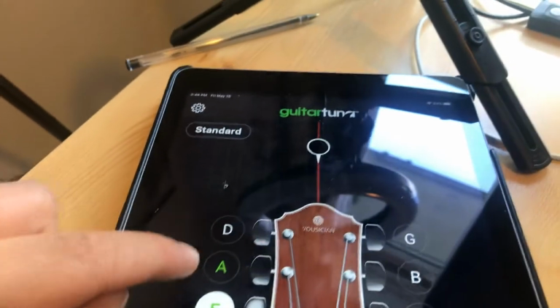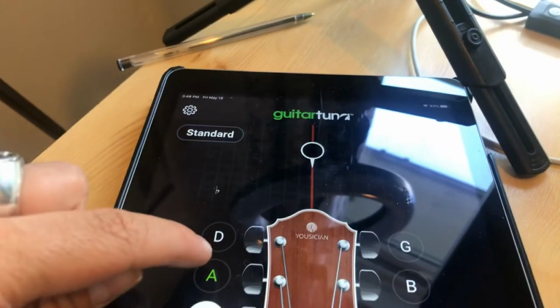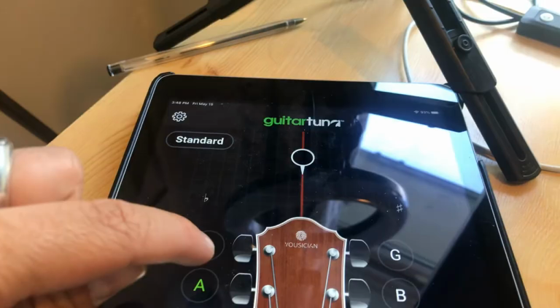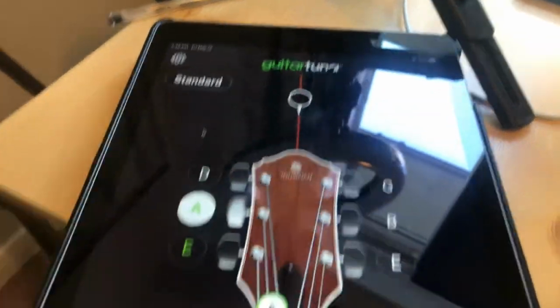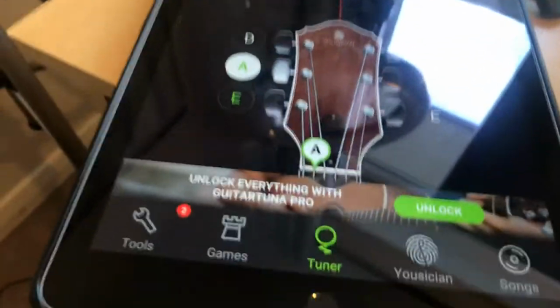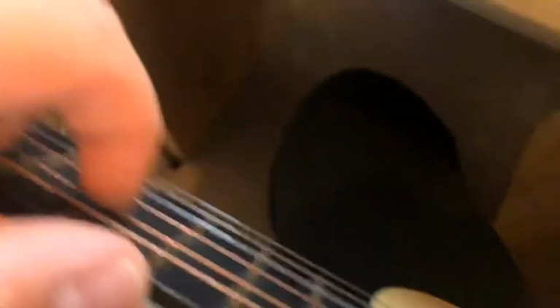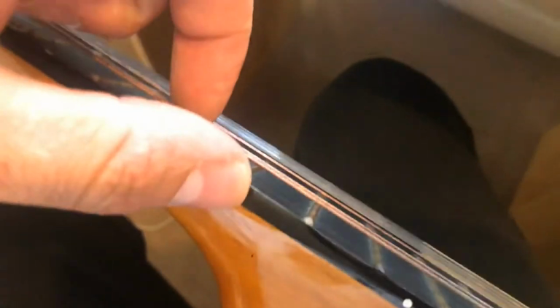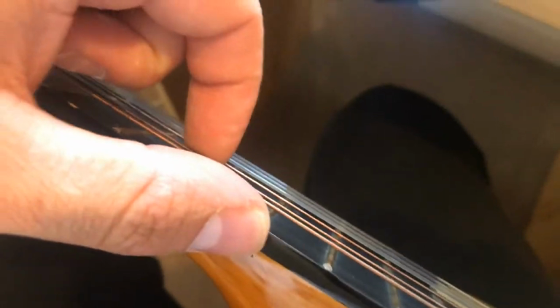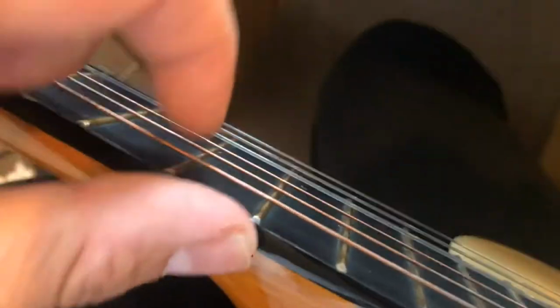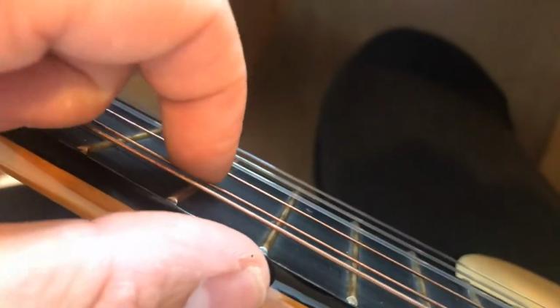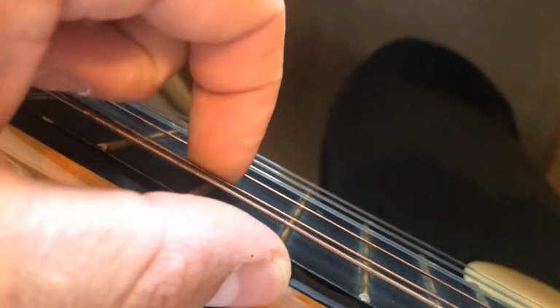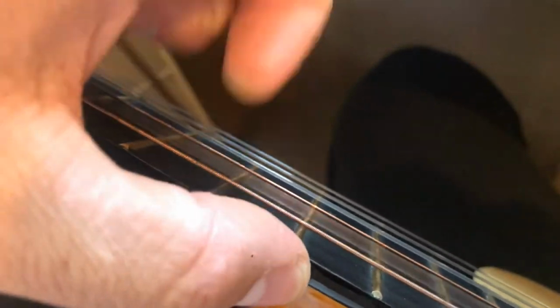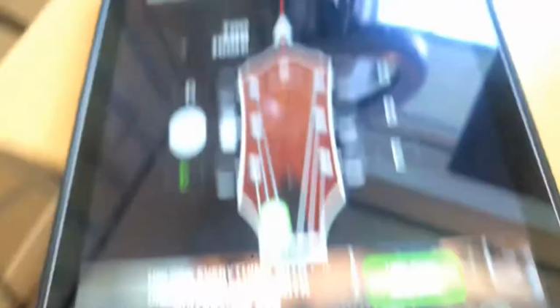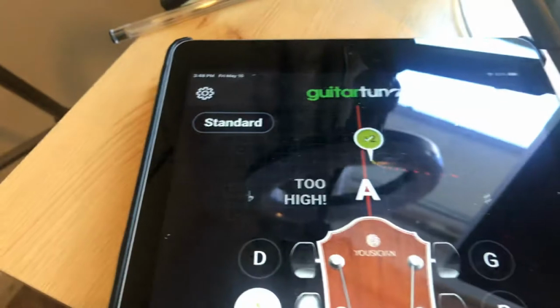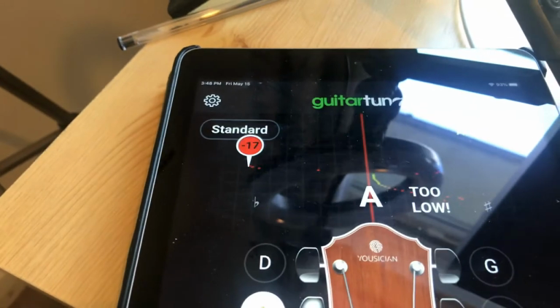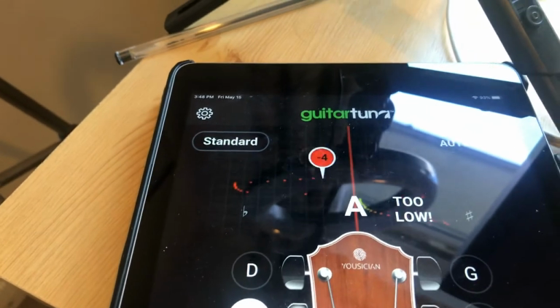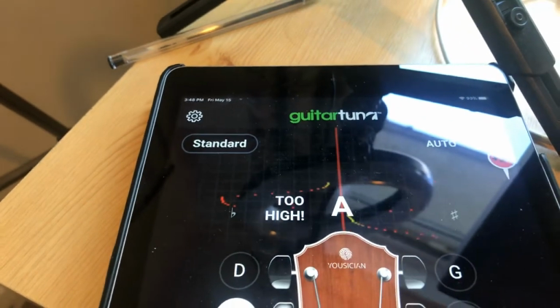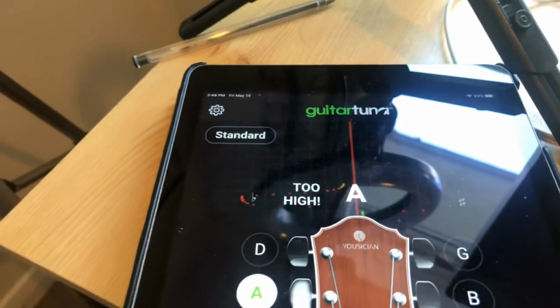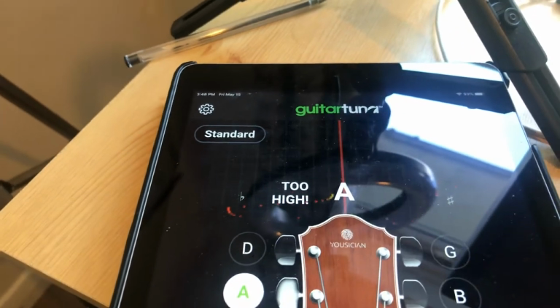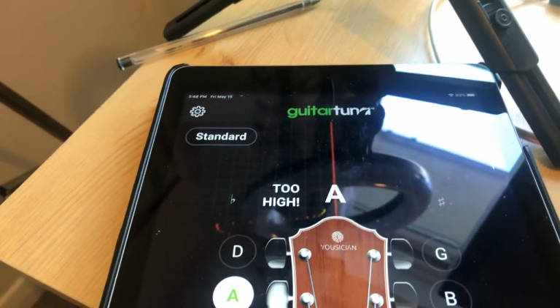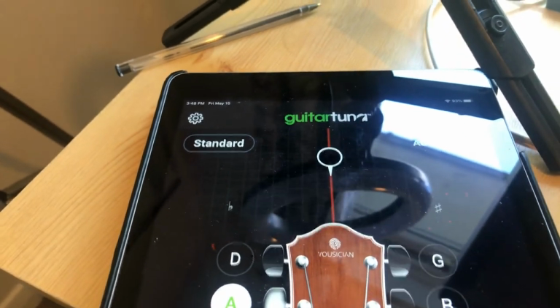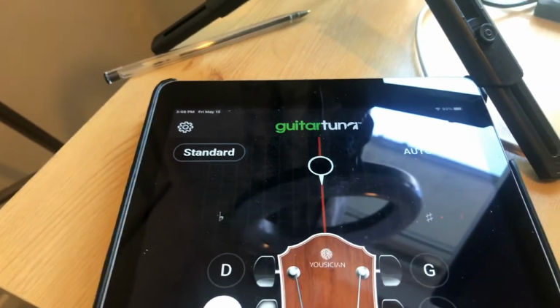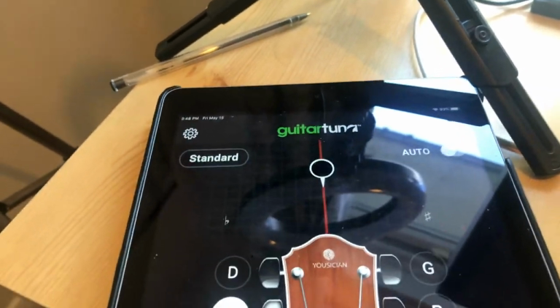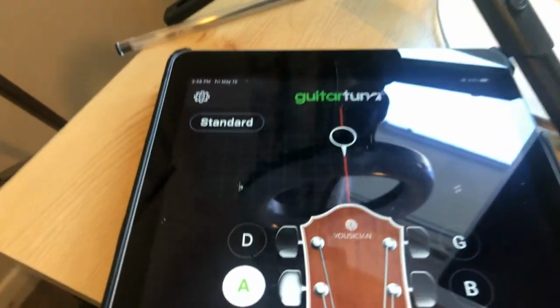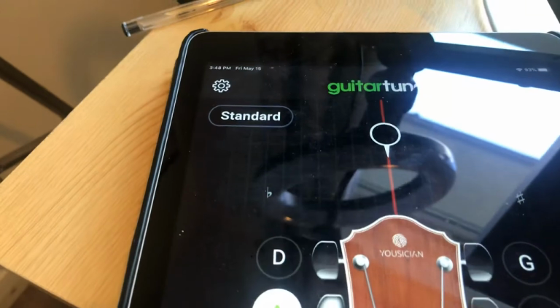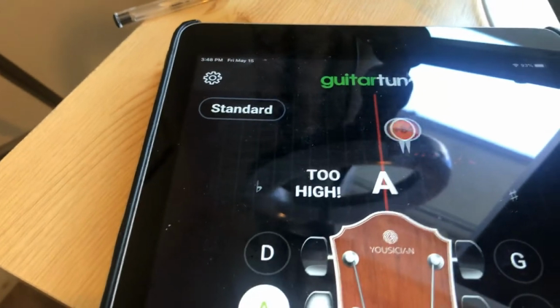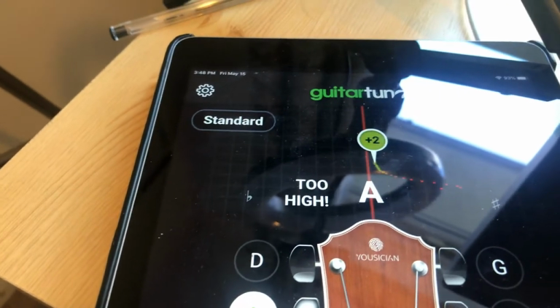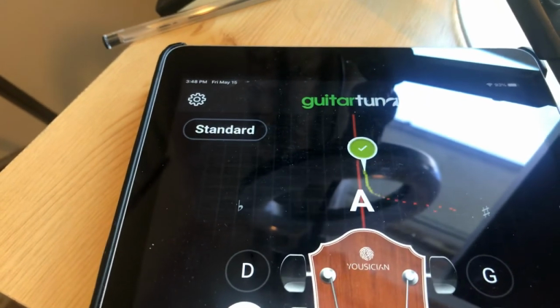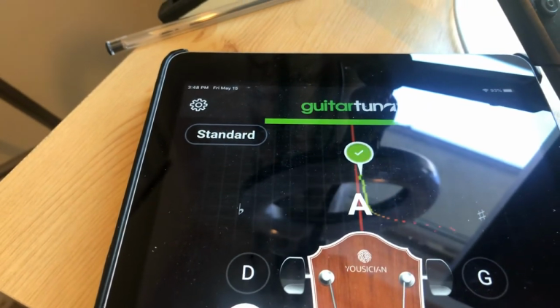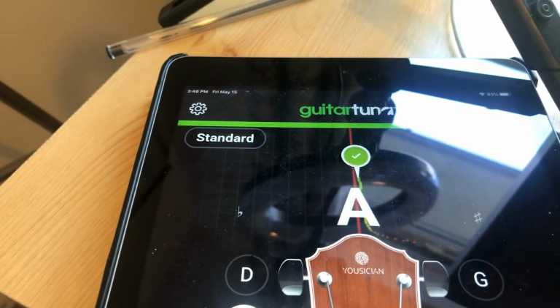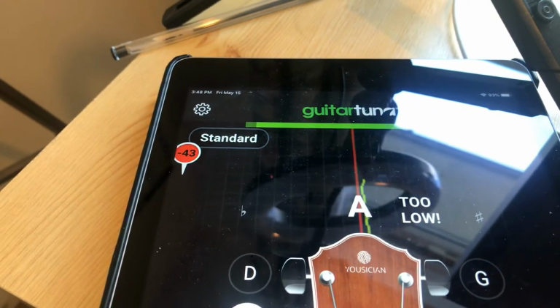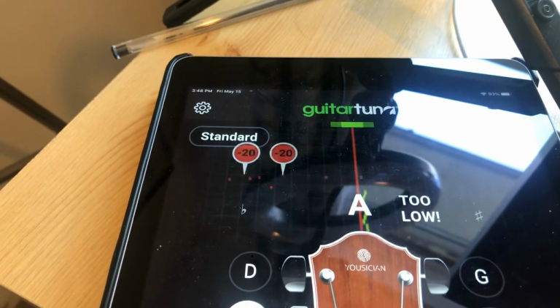Do the same on the A string here. So again I go down to here, play the A string which is the second string down, give that a little twang and that will say it's a bit low so I'm going to twist that up. I'm saying it's a bit high now — there we go.